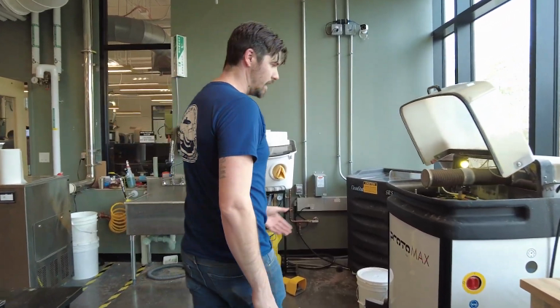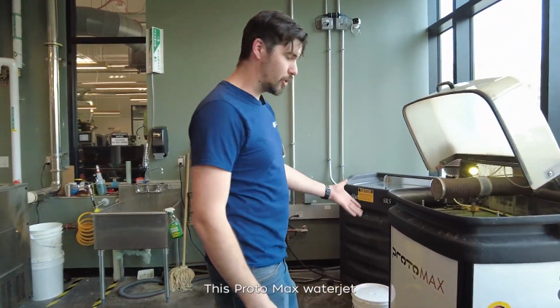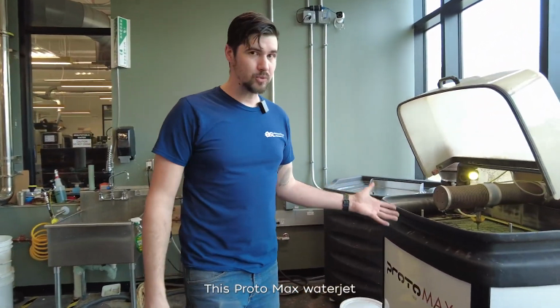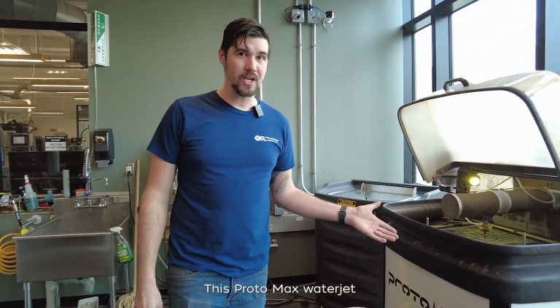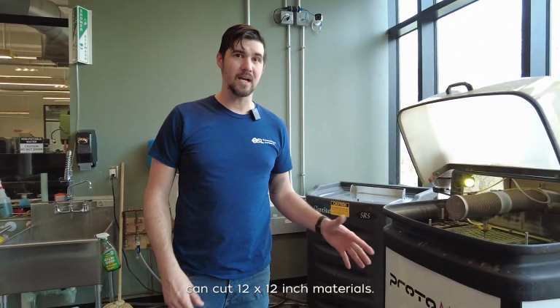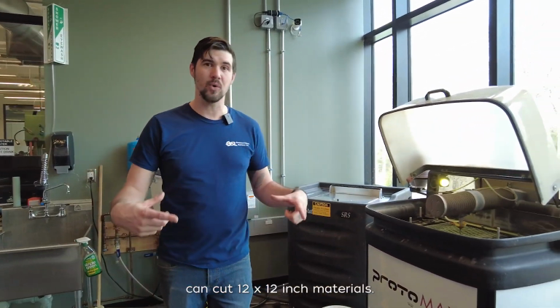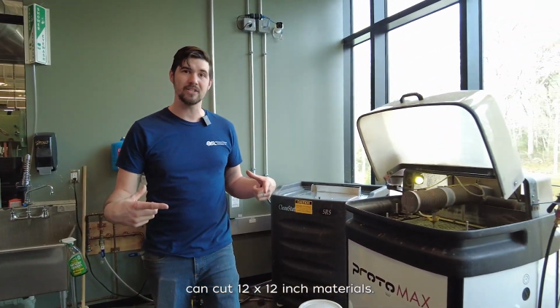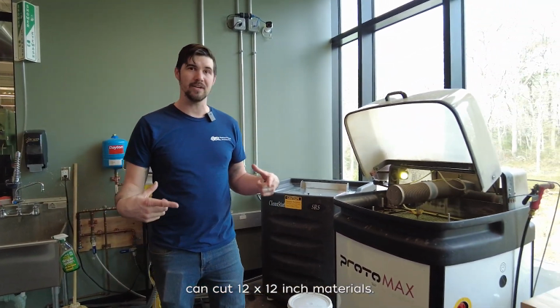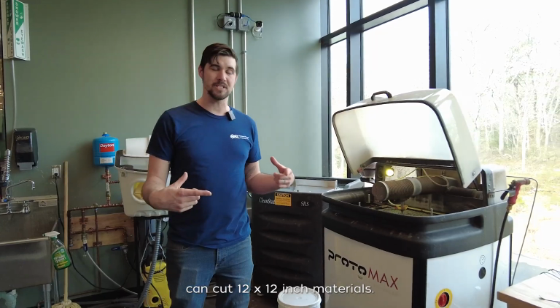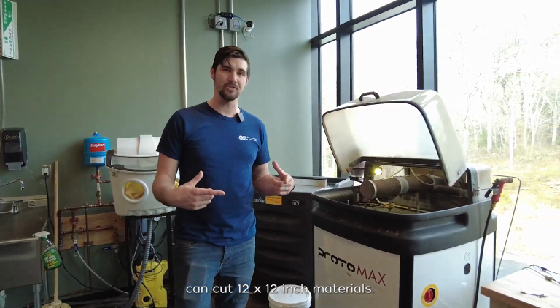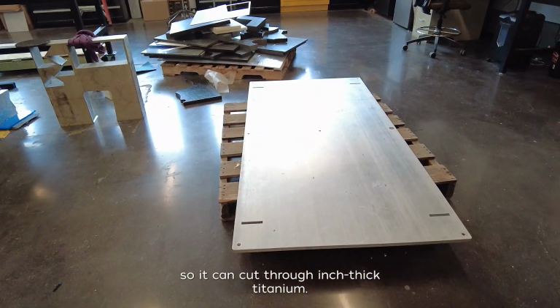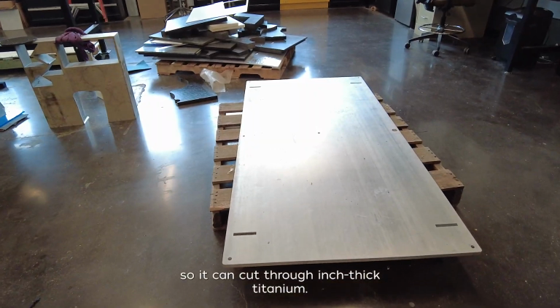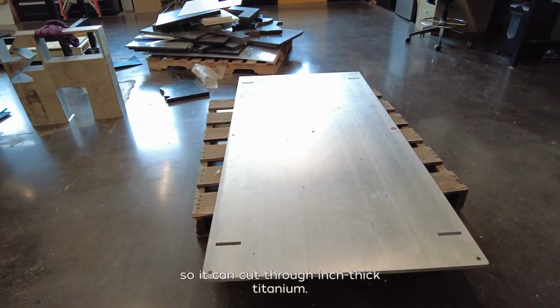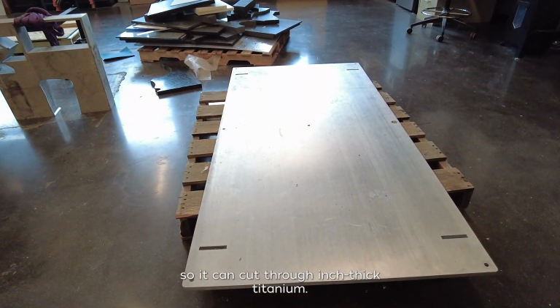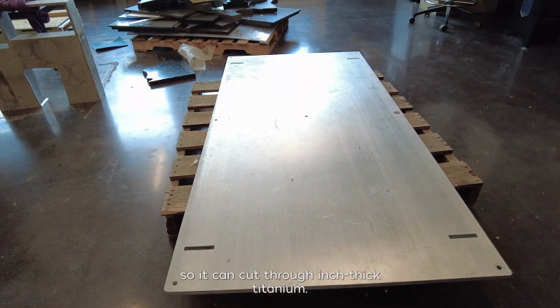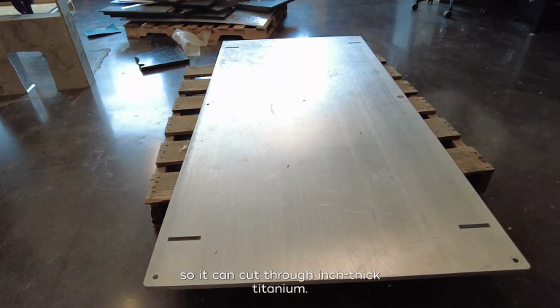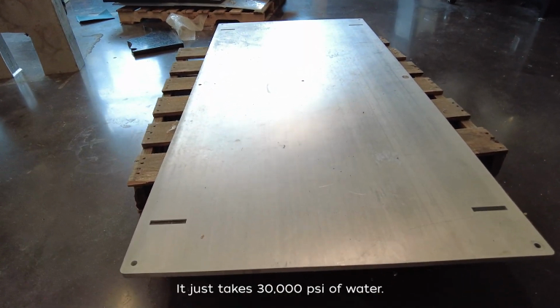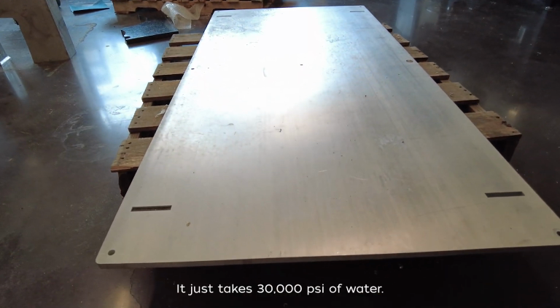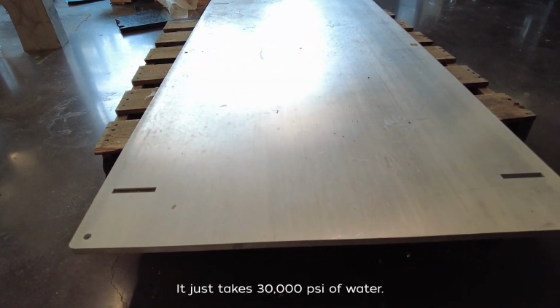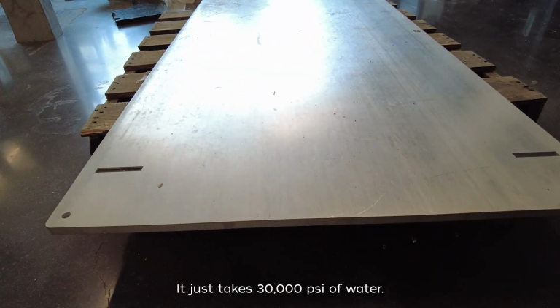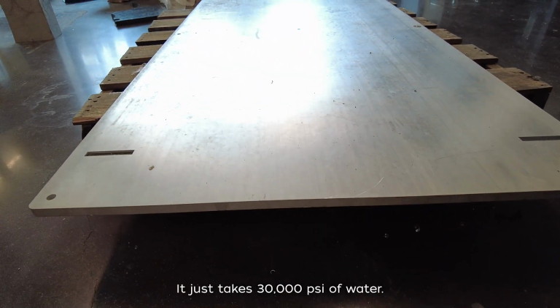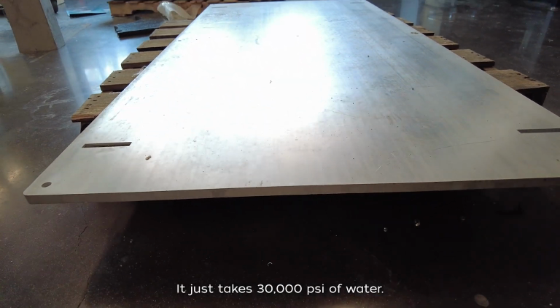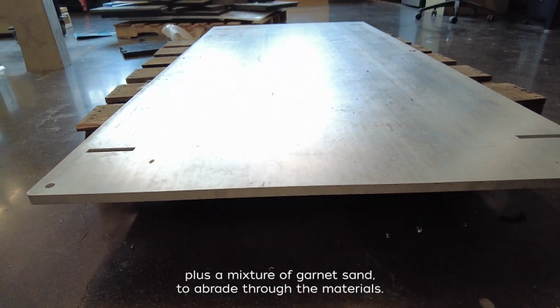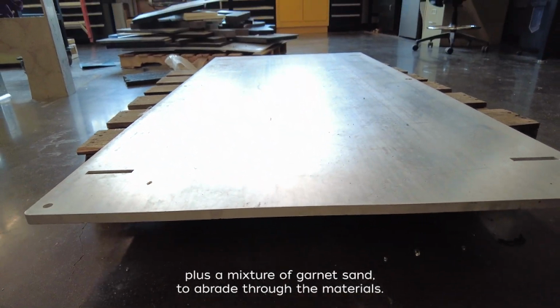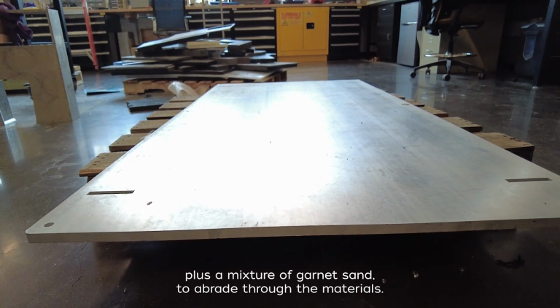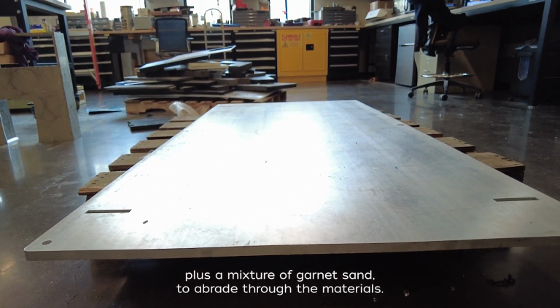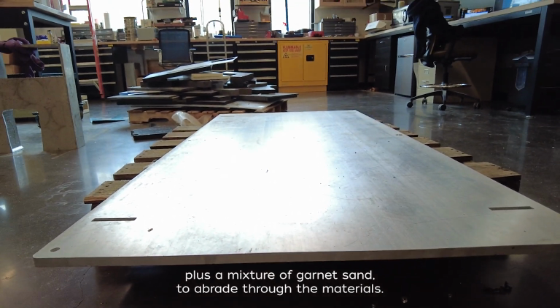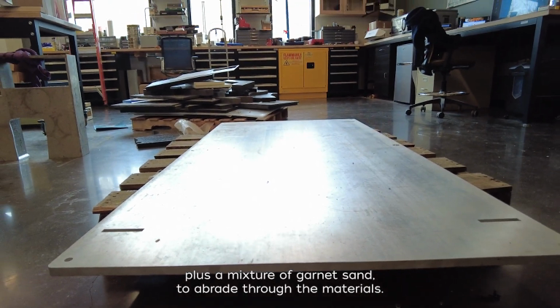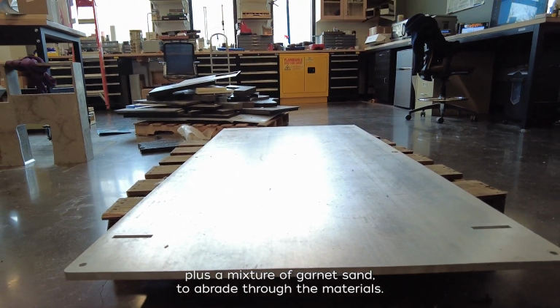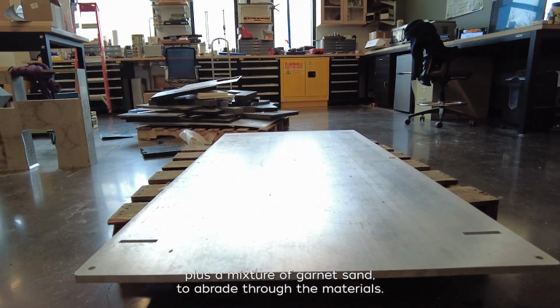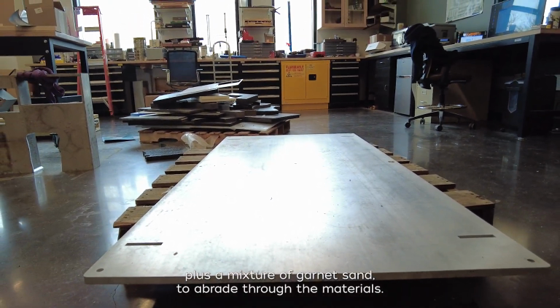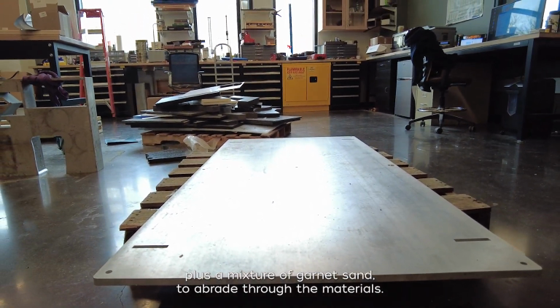This Protomax water jet can cut 12 by 12 inch materials, and it can cut through inch-thick titanium. It just takes 30,000 psi of water plus a mixture of garnet sand to abrade through the materials.